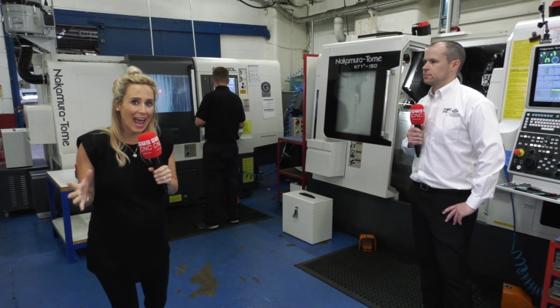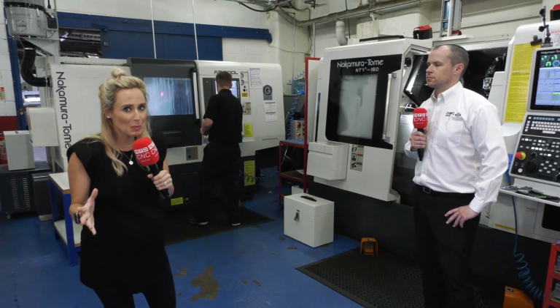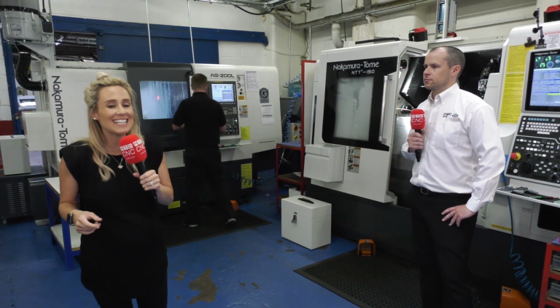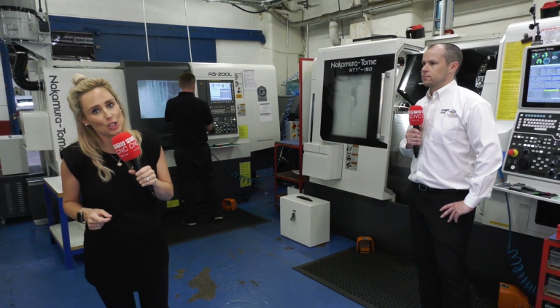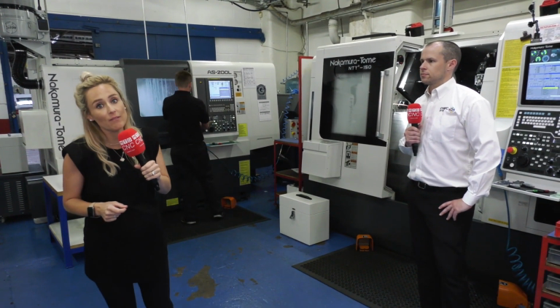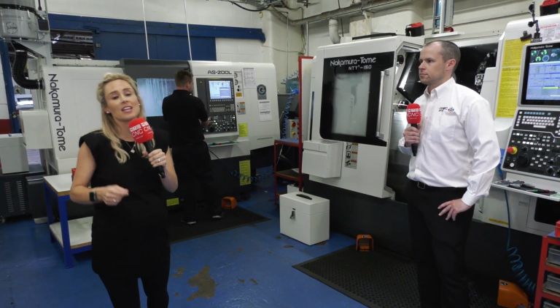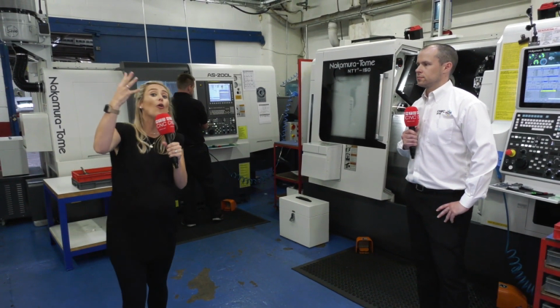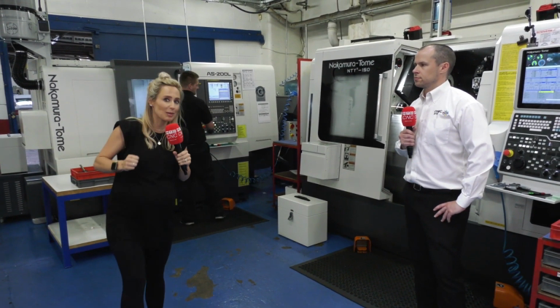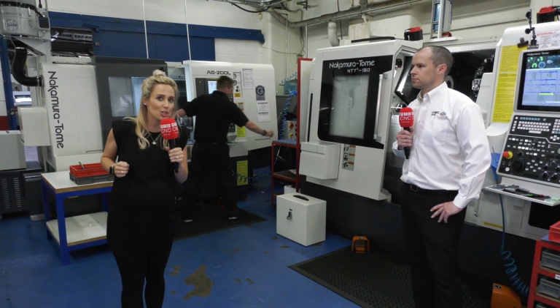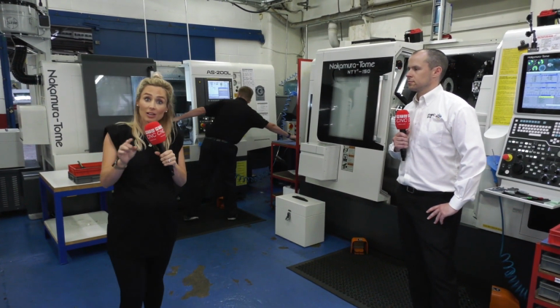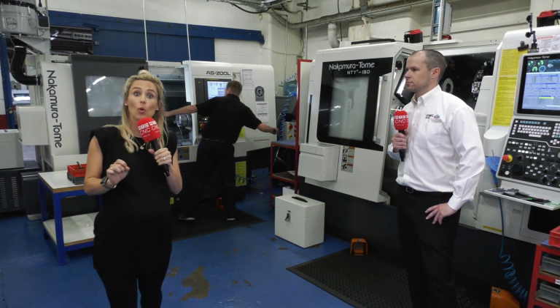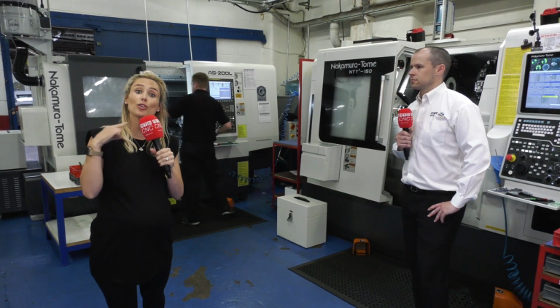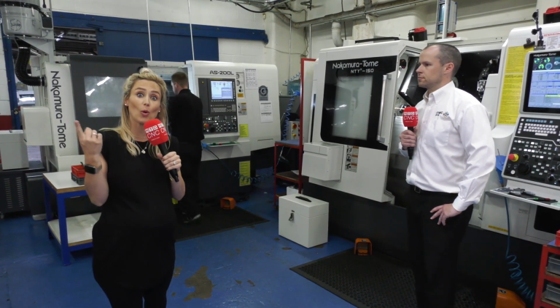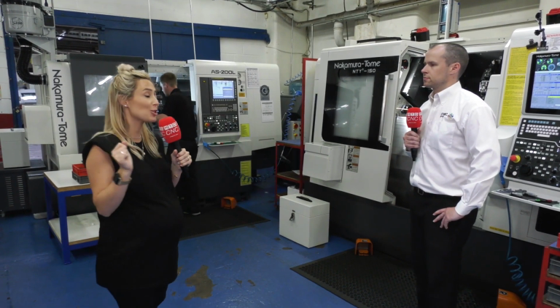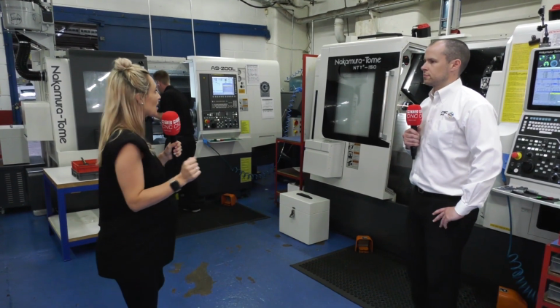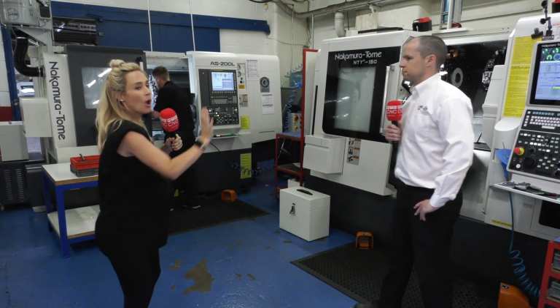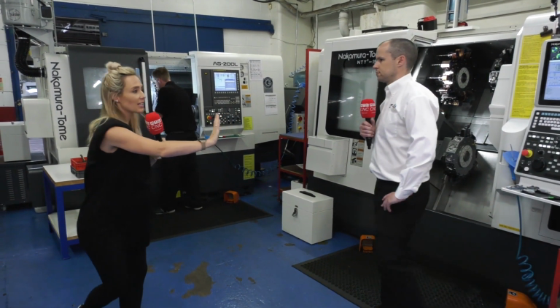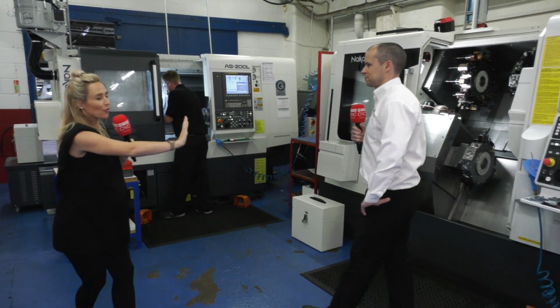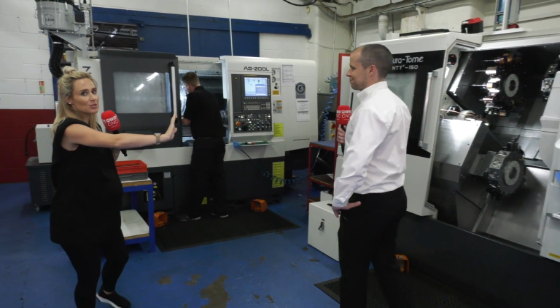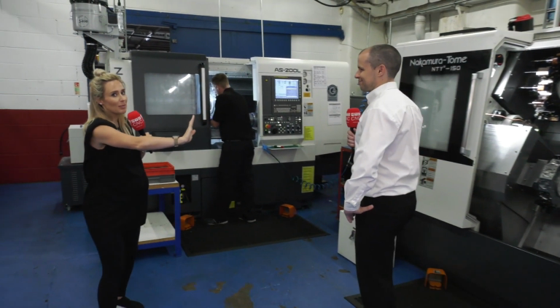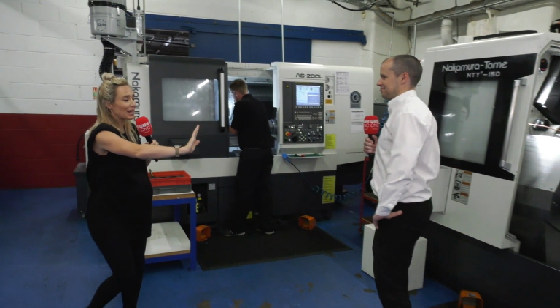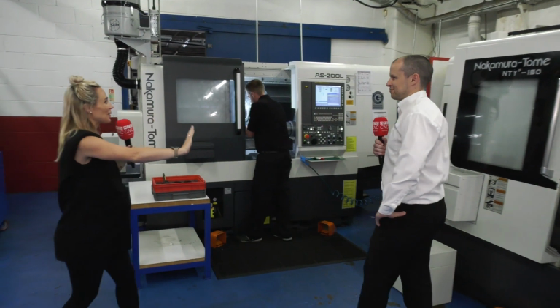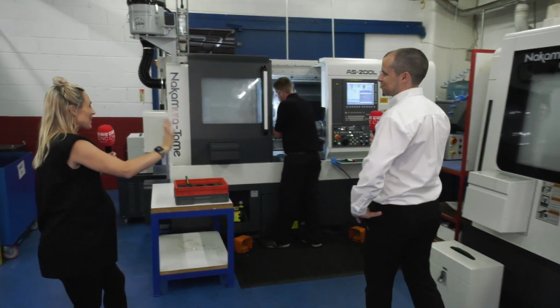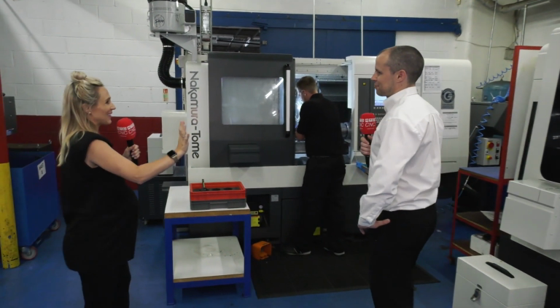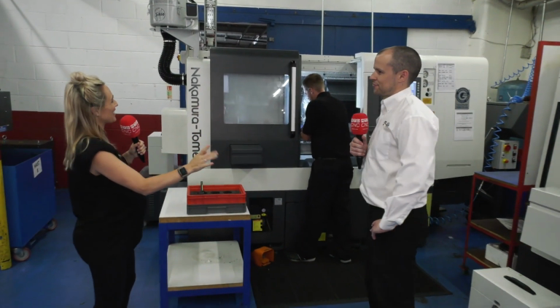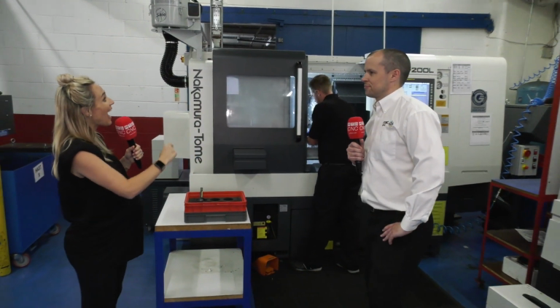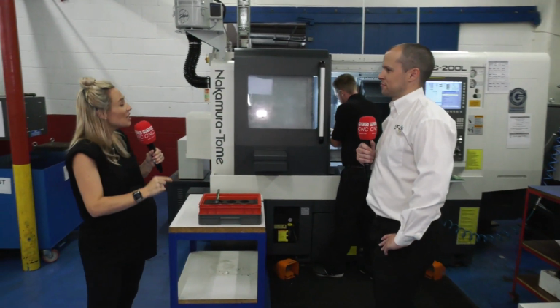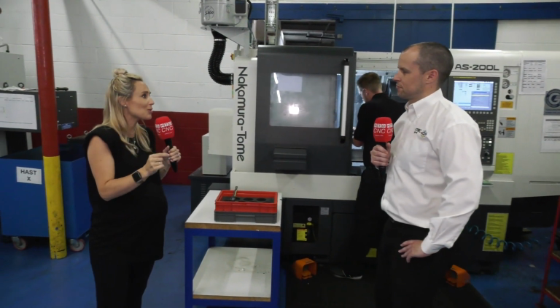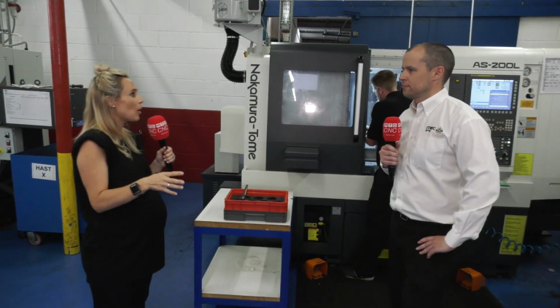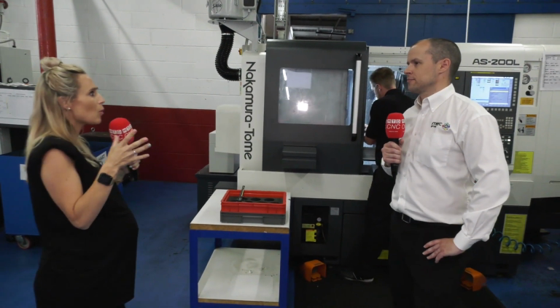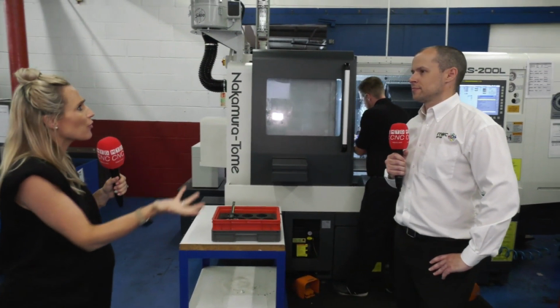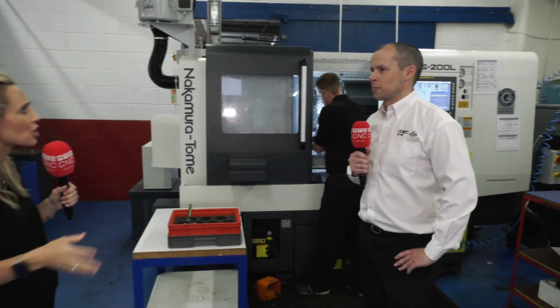Merck Aerospace in East Lancashire have invested in four Nakamura machines and we're going to take you on a tour of their turning section. We're hiding this one for you because we're saving the best till last. So let's start off with this Richard, the AS200L. Why did you go for this machine?